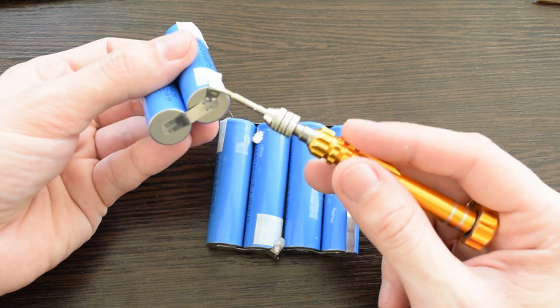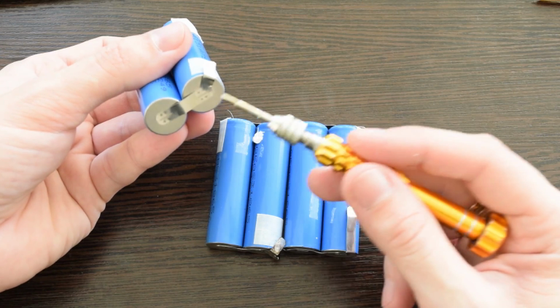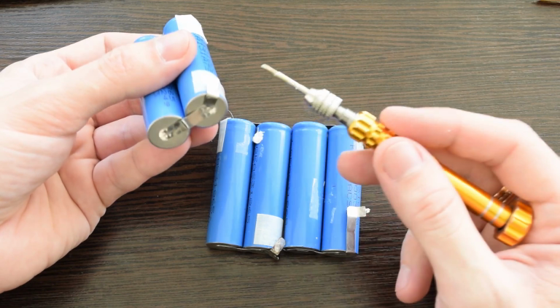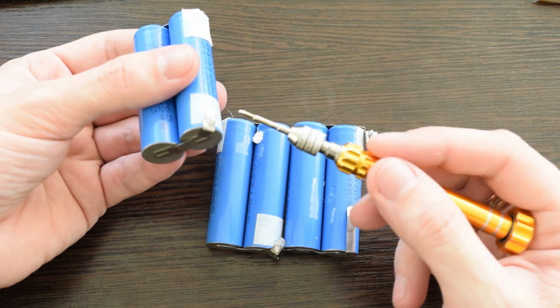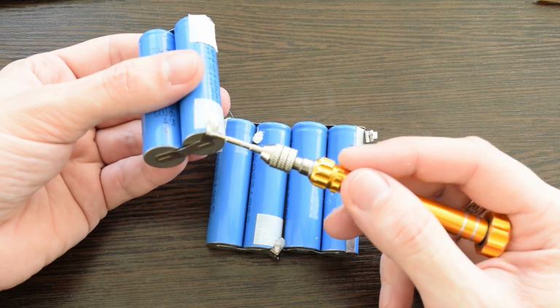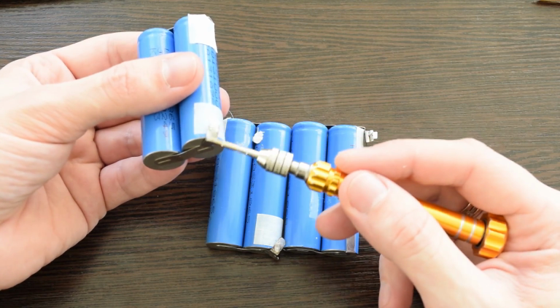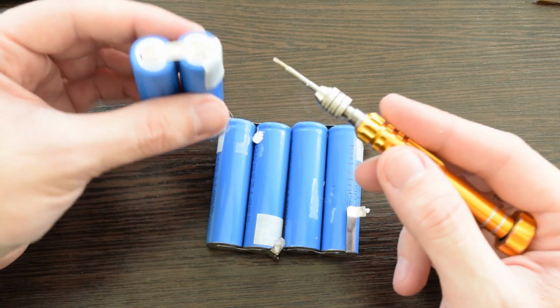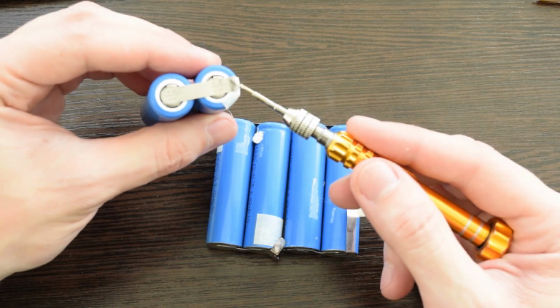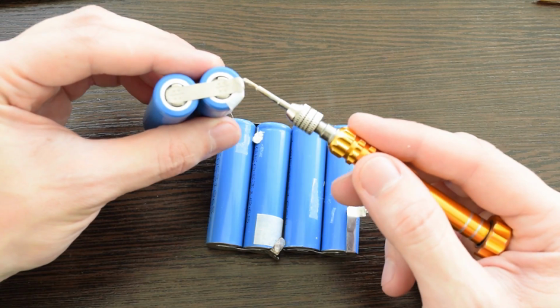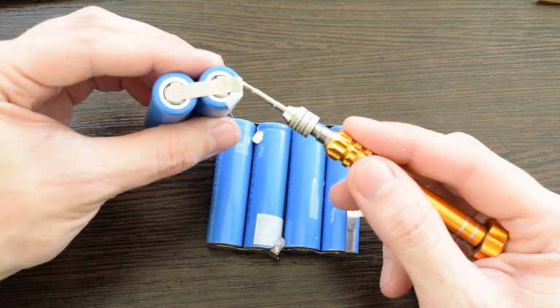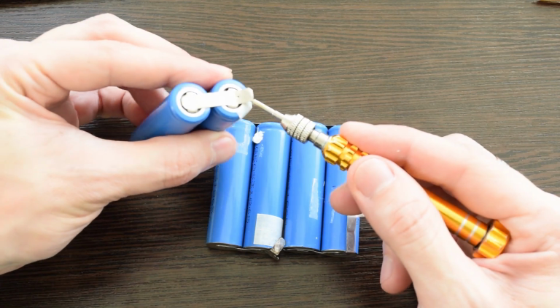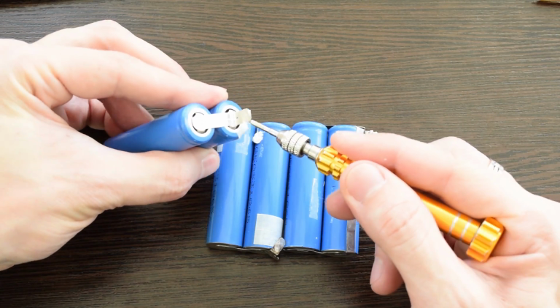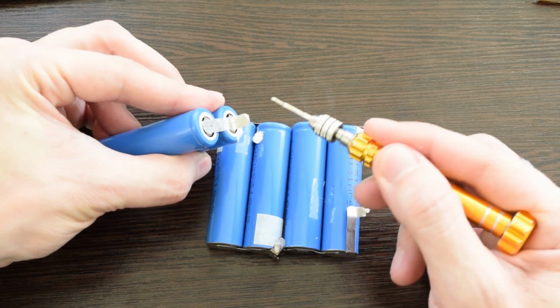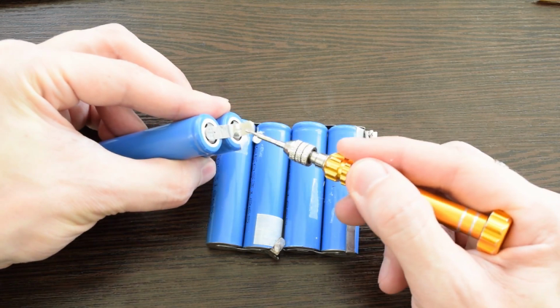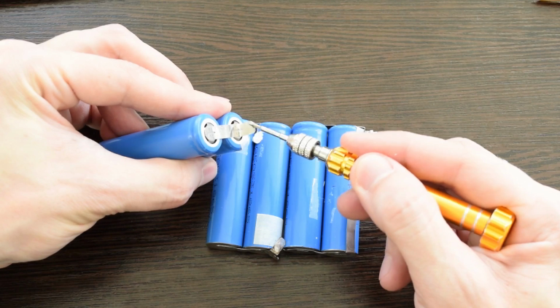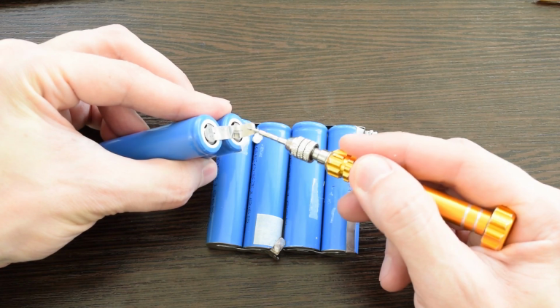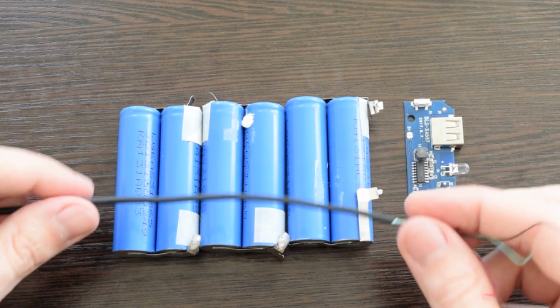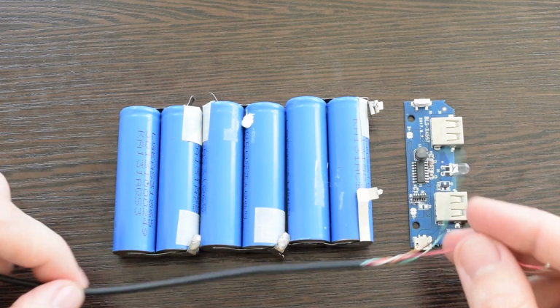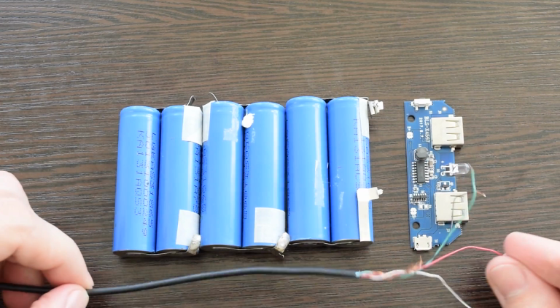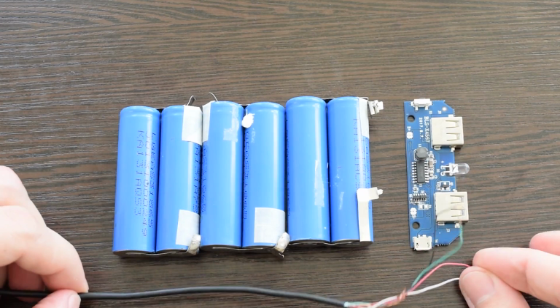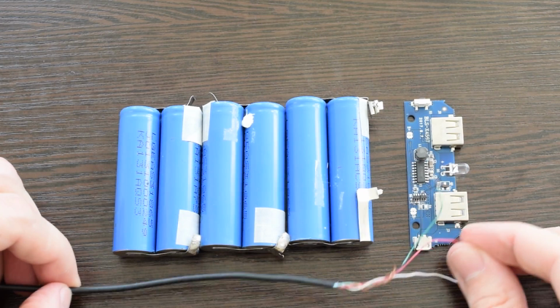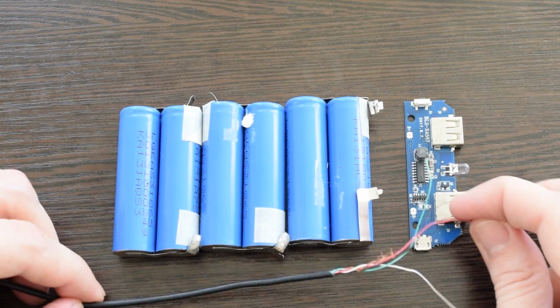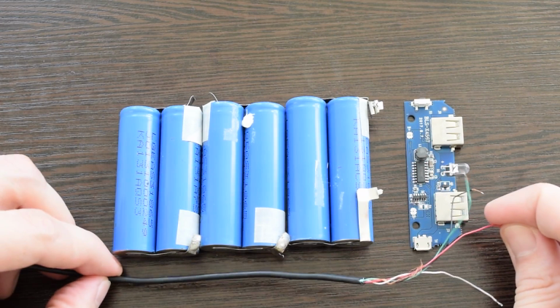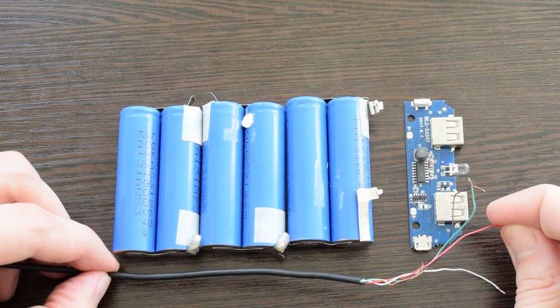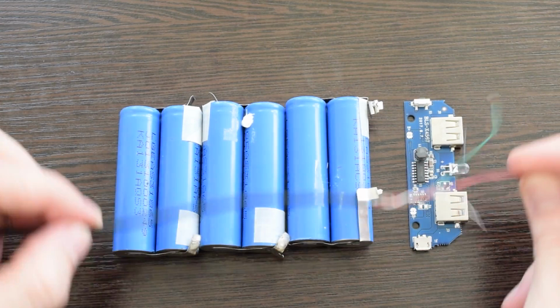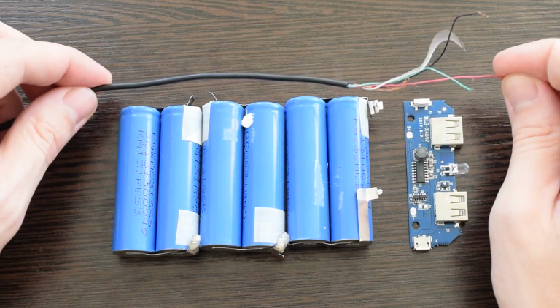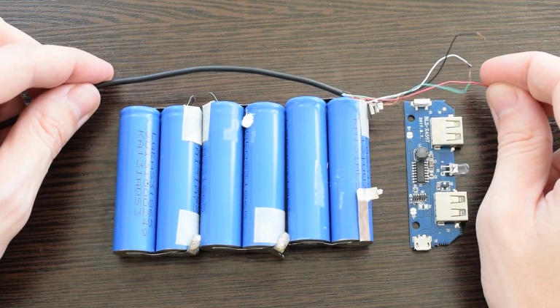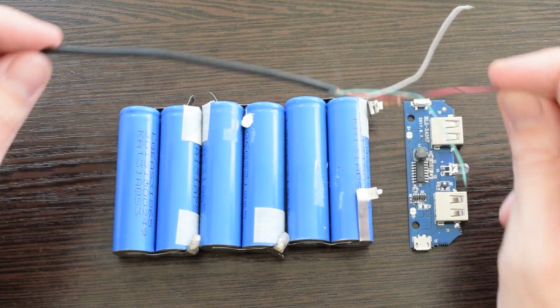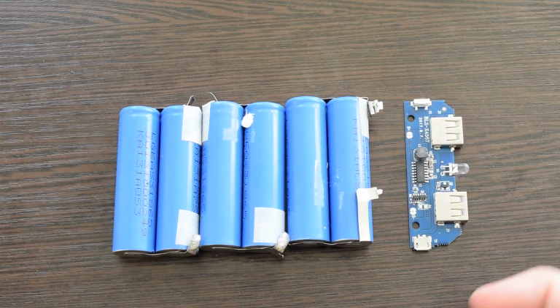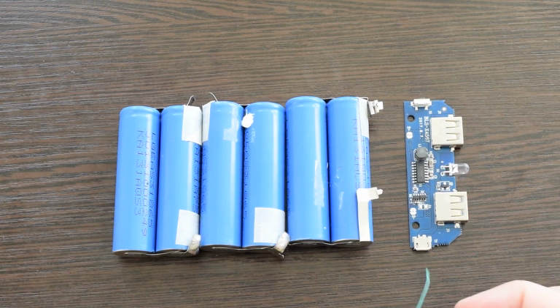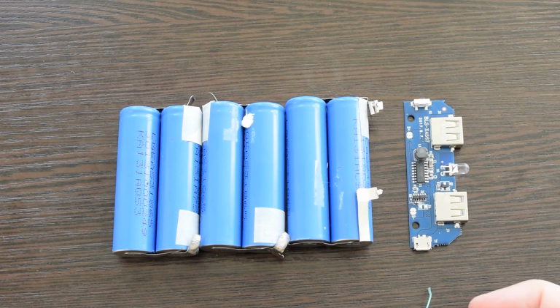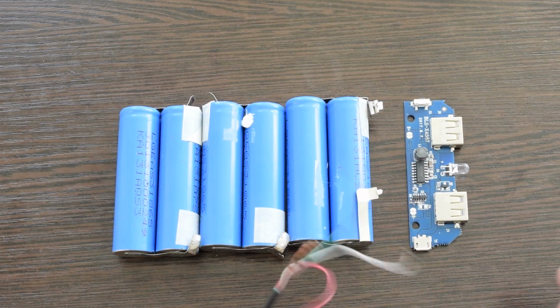I'd recommend to leave this nickel ribbon and solder wires to its ends. By the way, these wires are from an old mouse, in case you don't know where to get them.